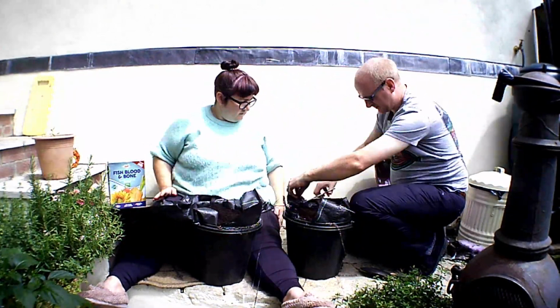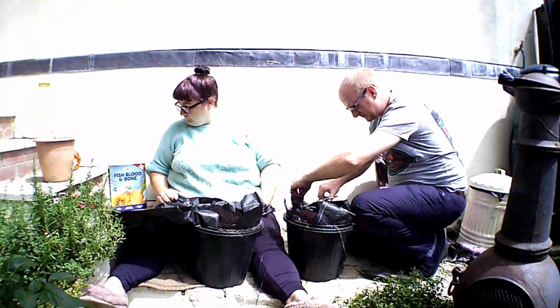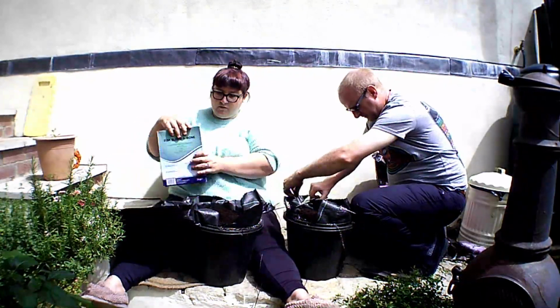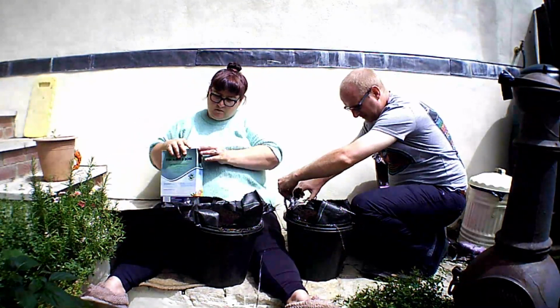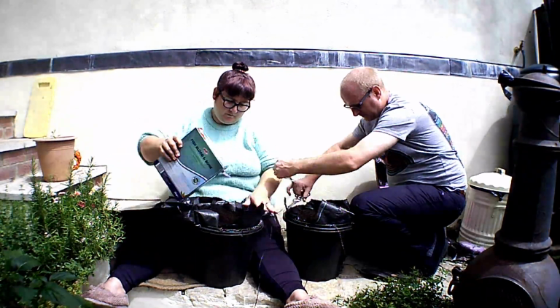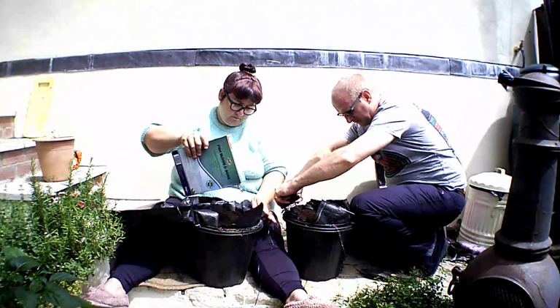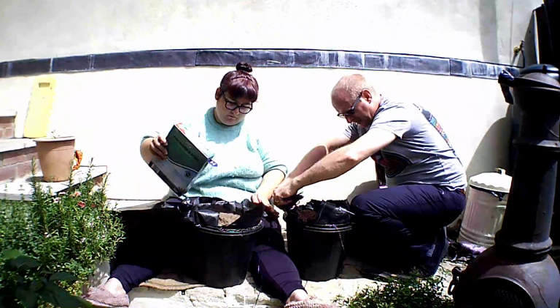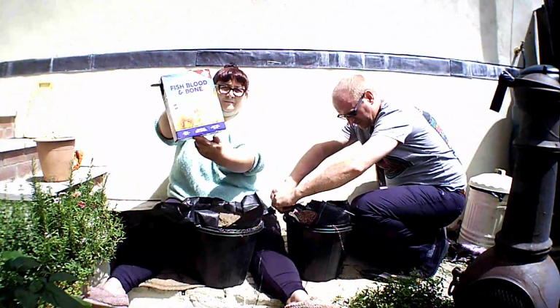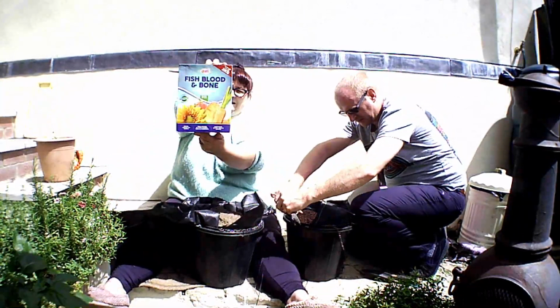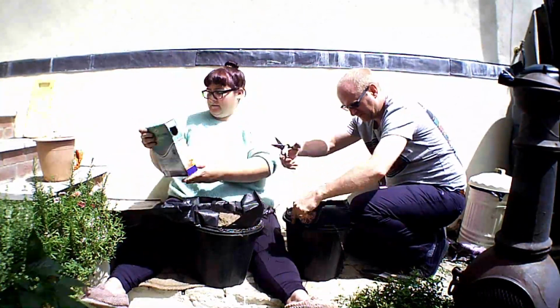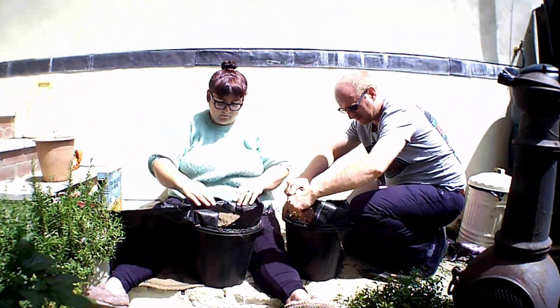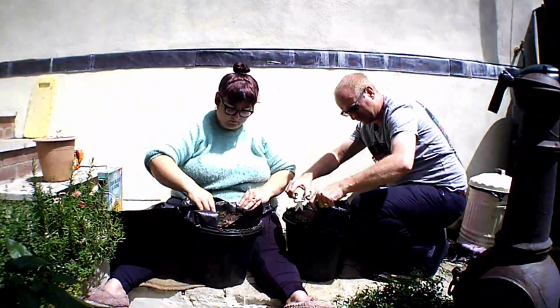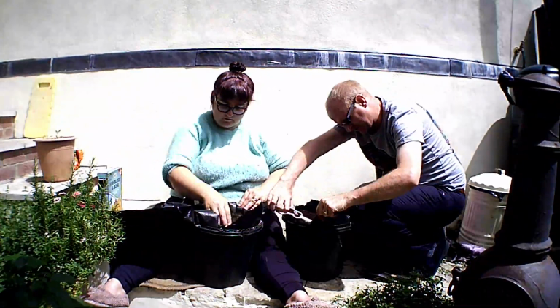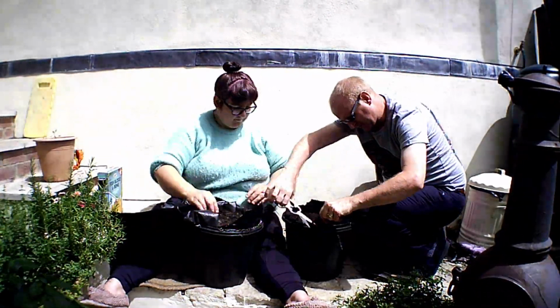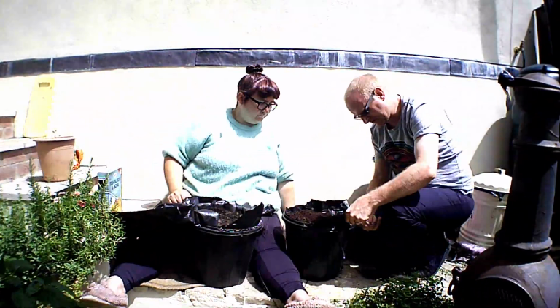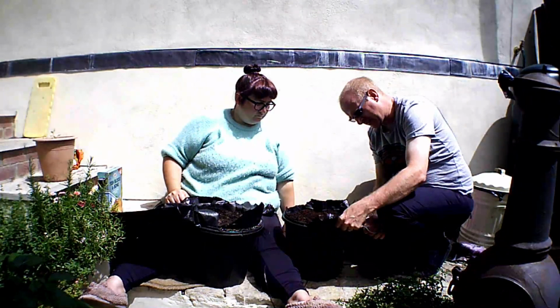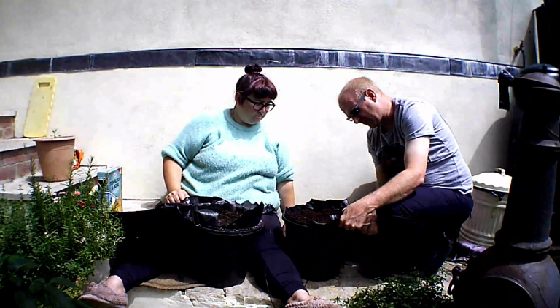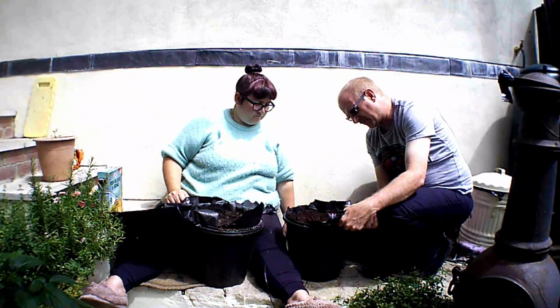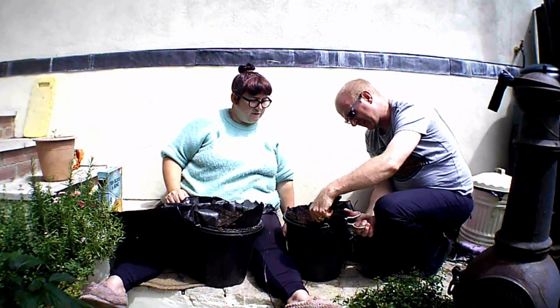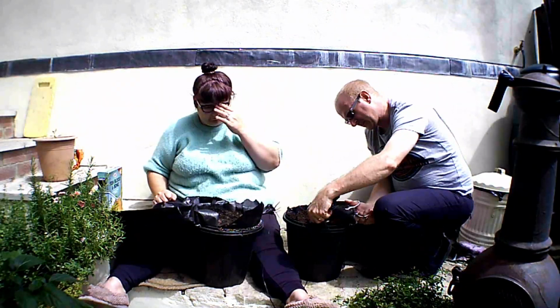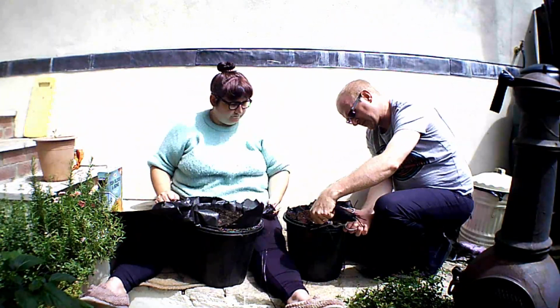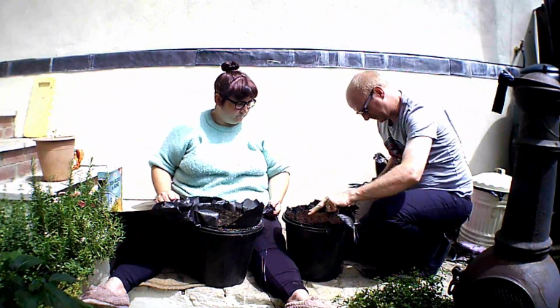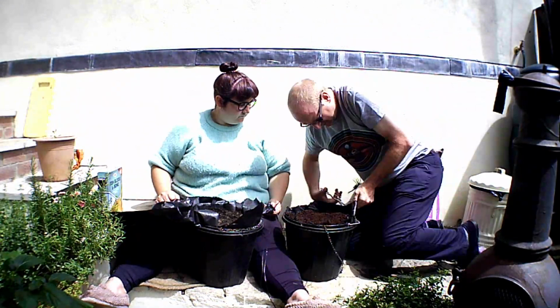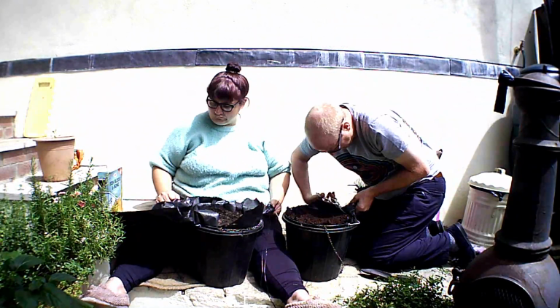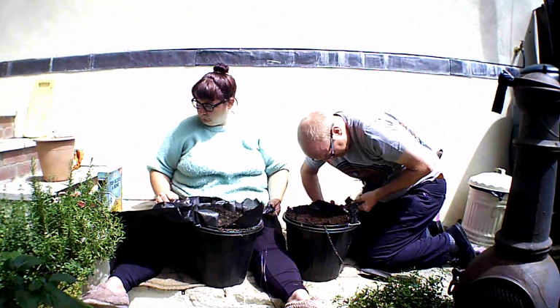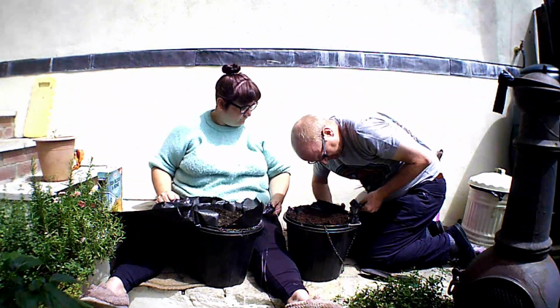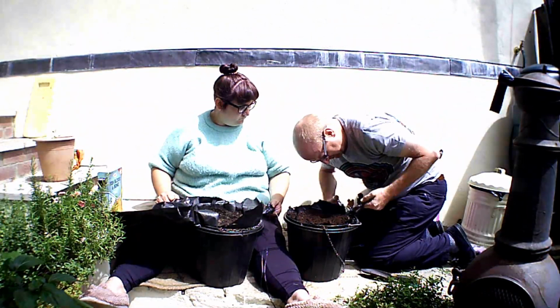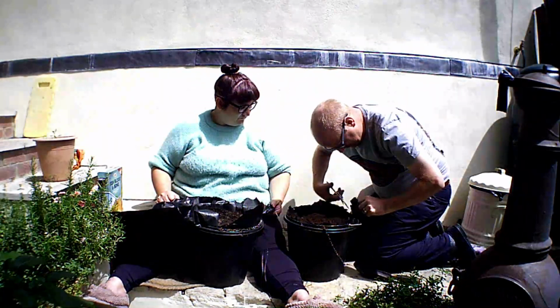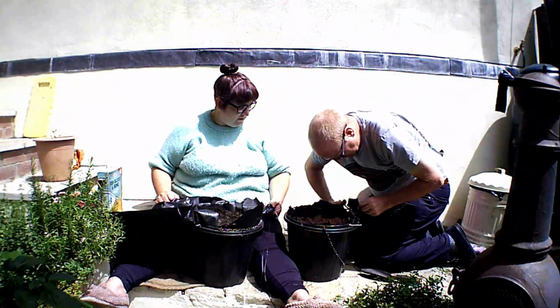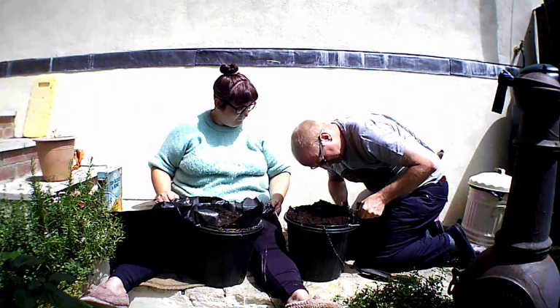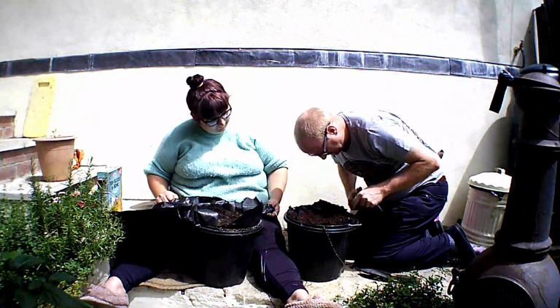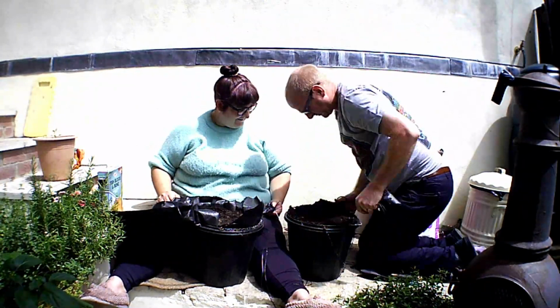The plants we got today, we absolutely bargained some from Lidl. They're only a pound each. If we knew that, we would have bought a few more. We've also got ten bedding plants as well for £21.79.